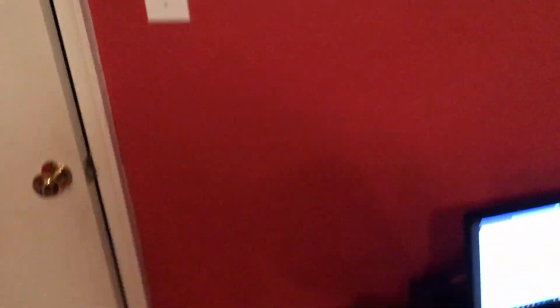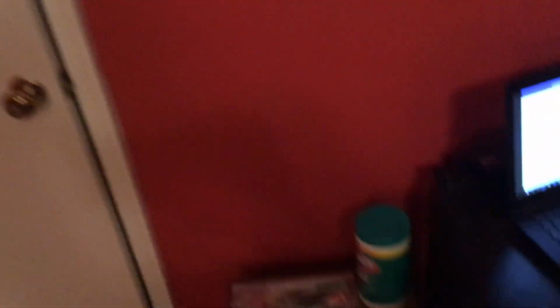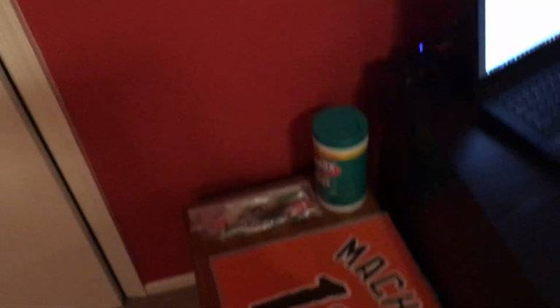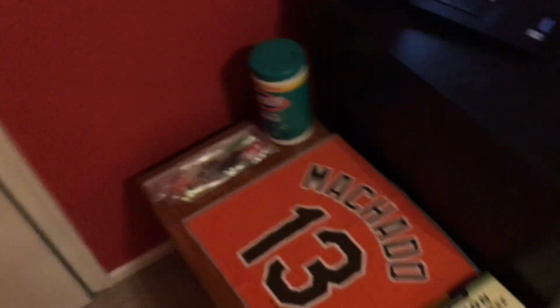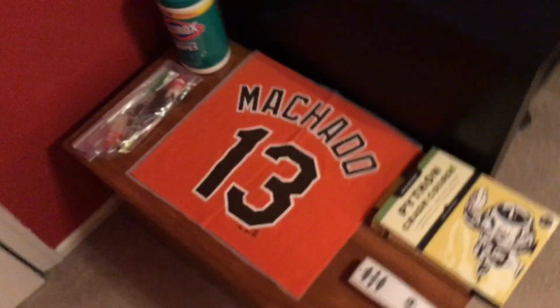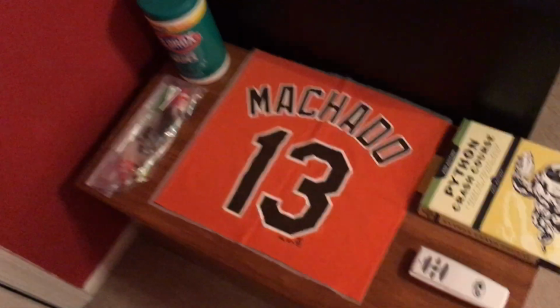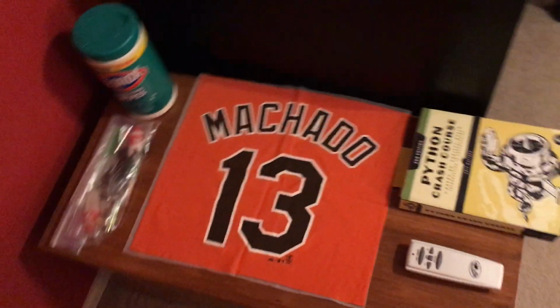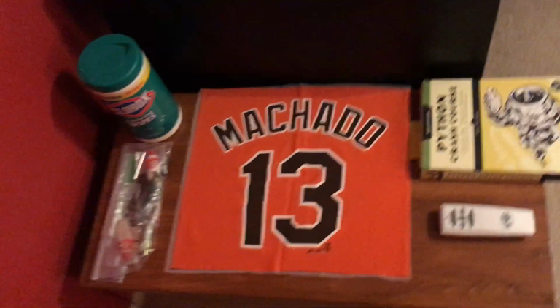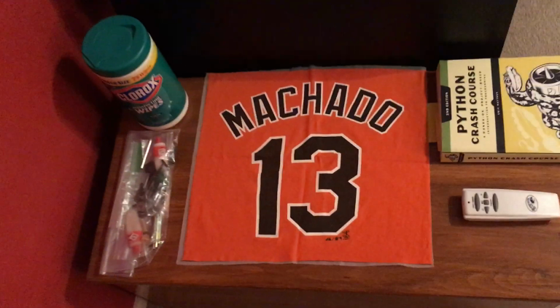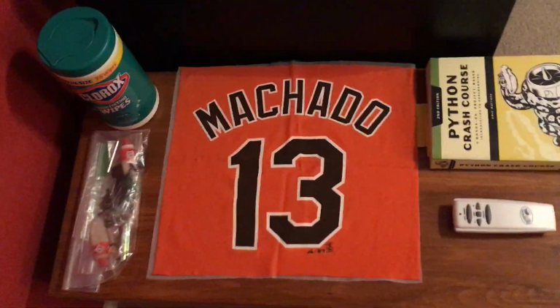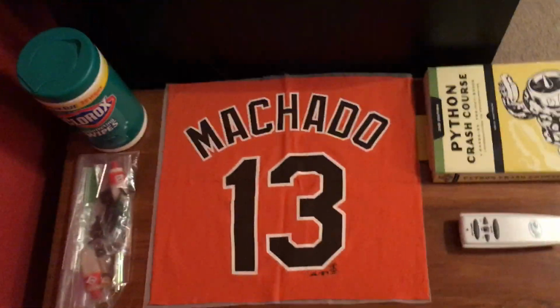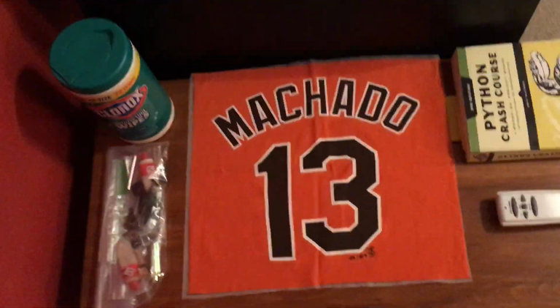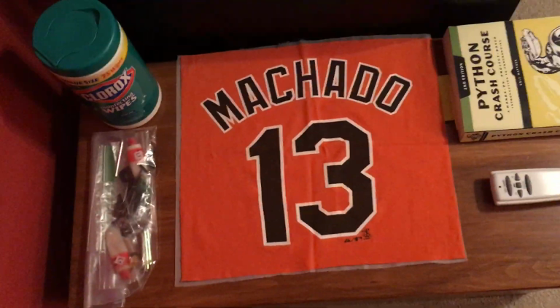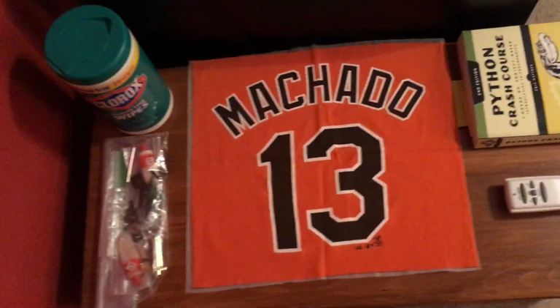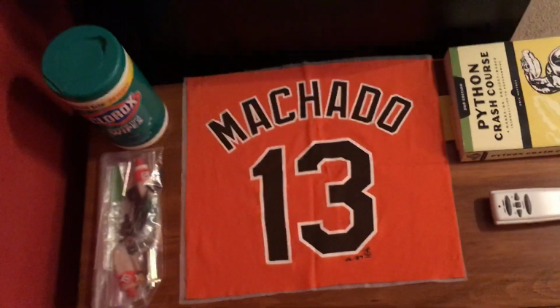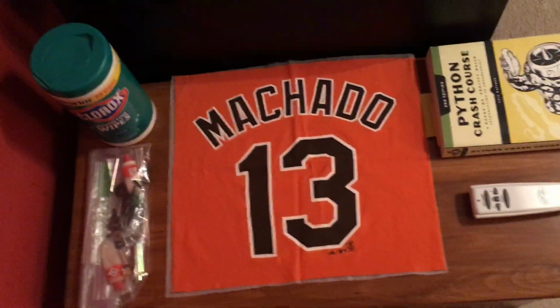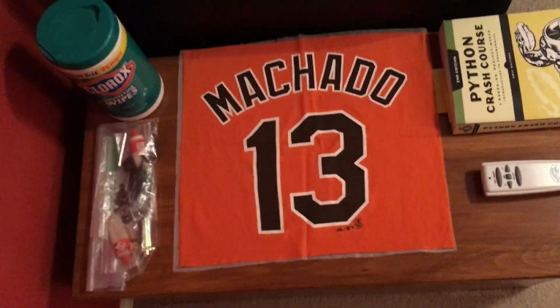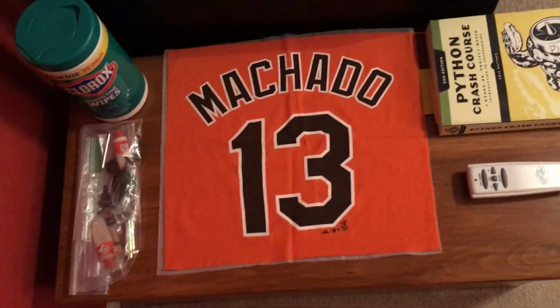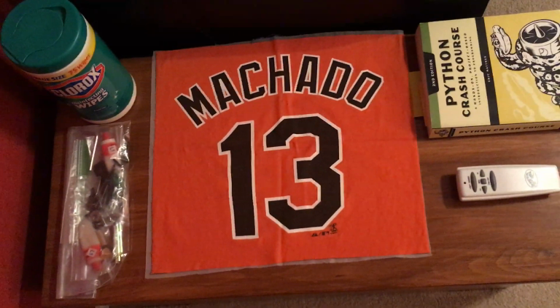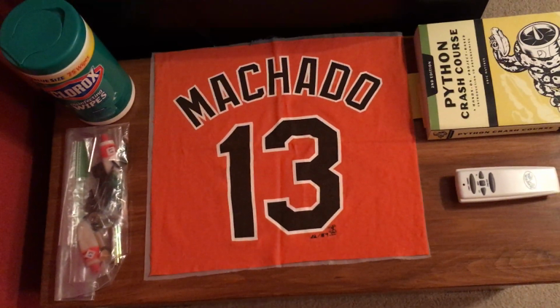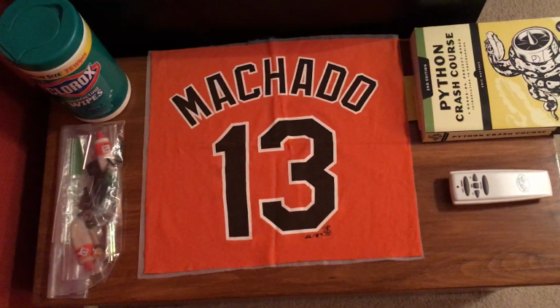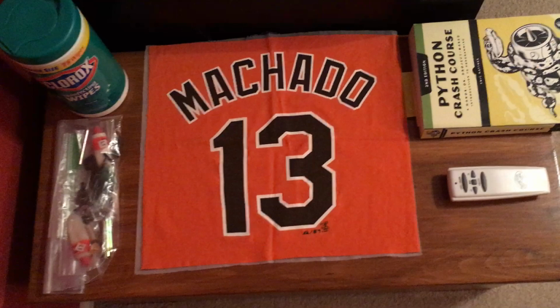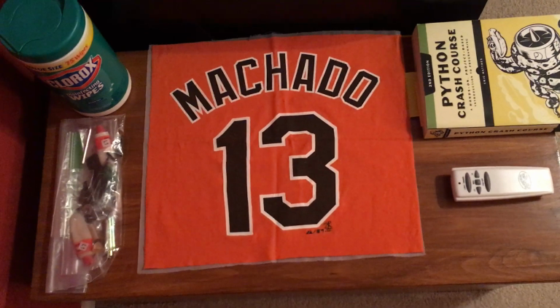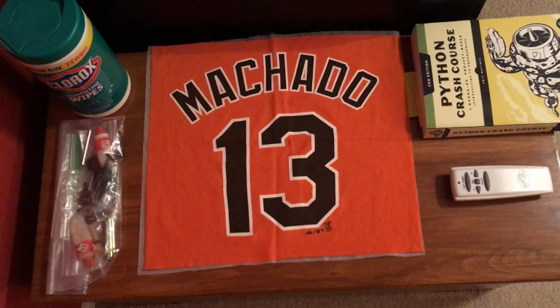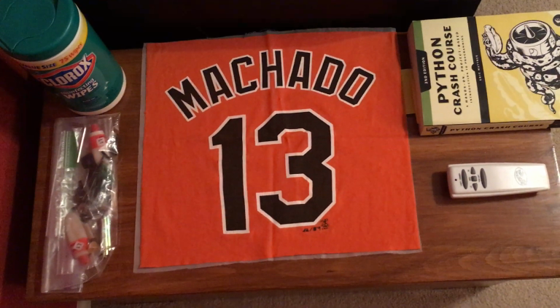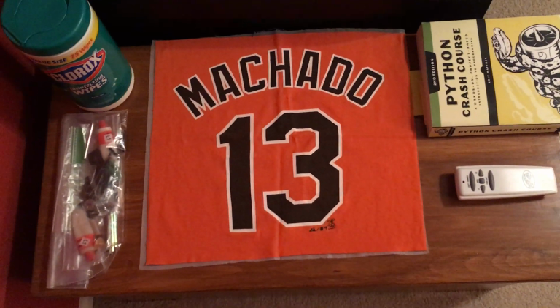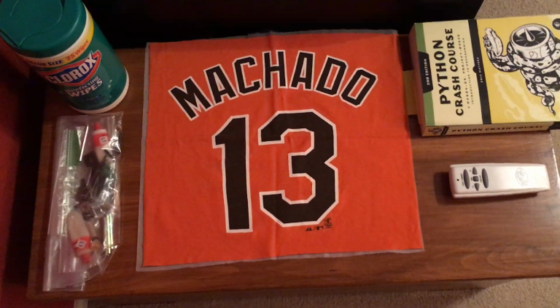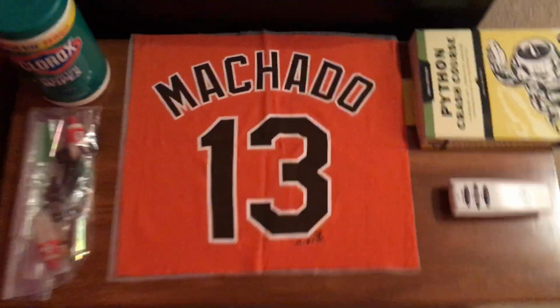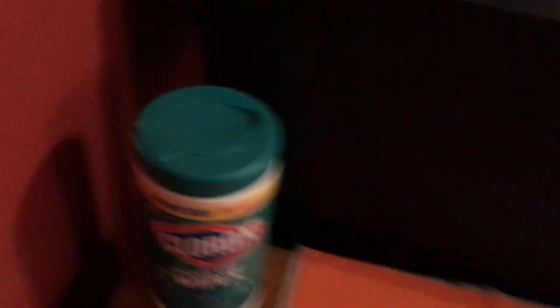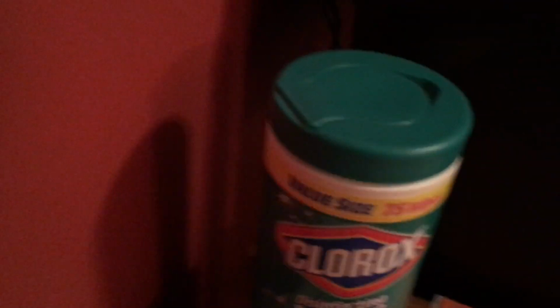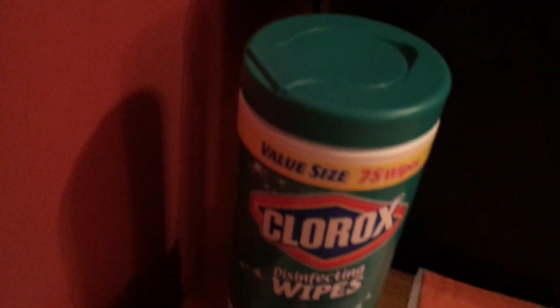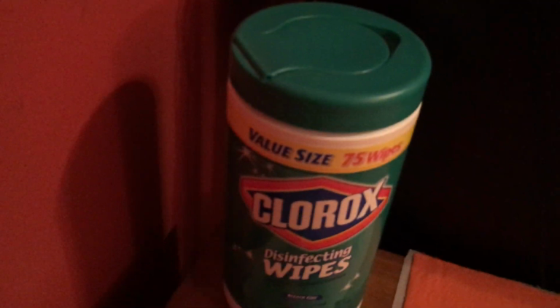And finally, we've got a shard of a Manny Machado jersey, which is the next thing up on the wall. And of course, since it's coronavirus season, Clorox wipes.